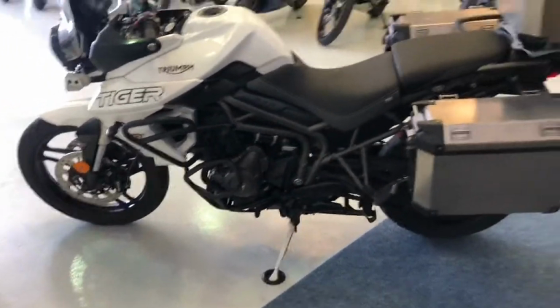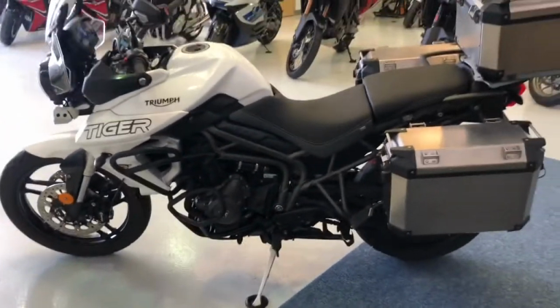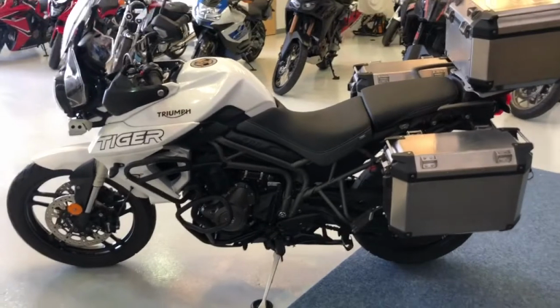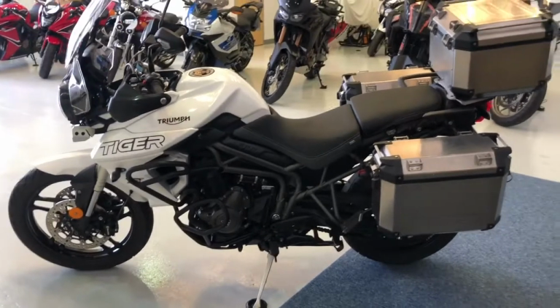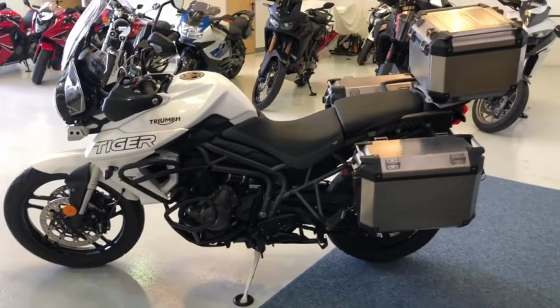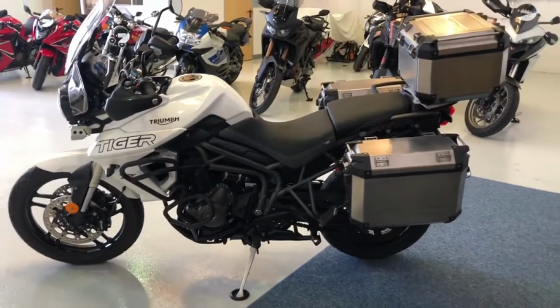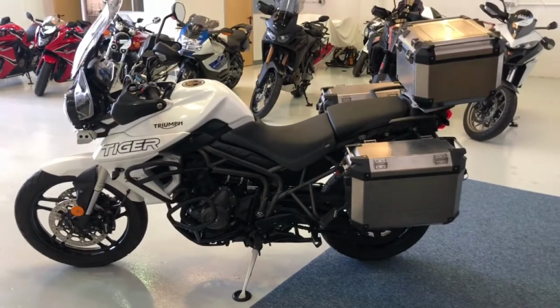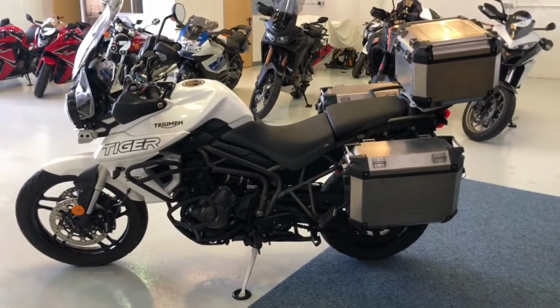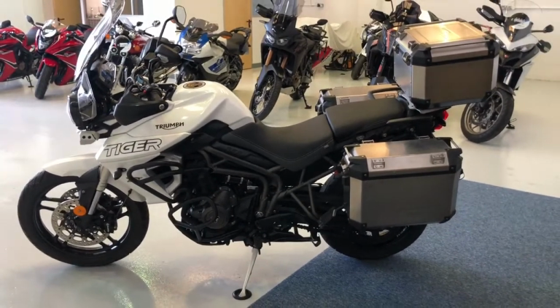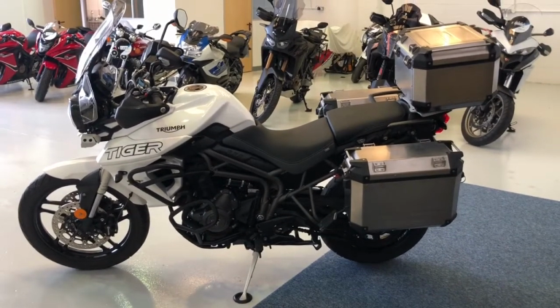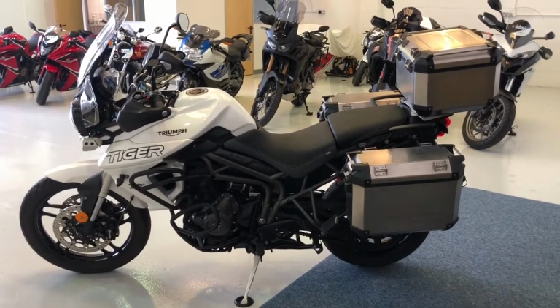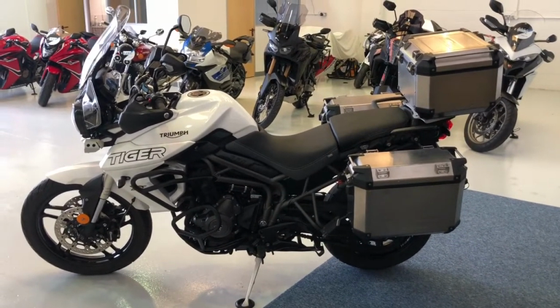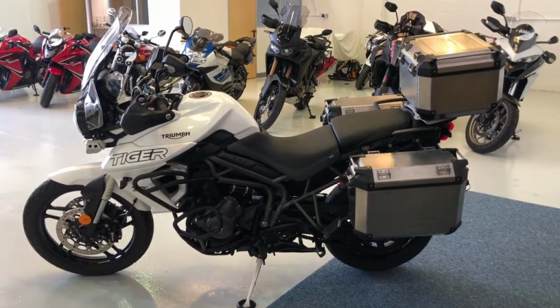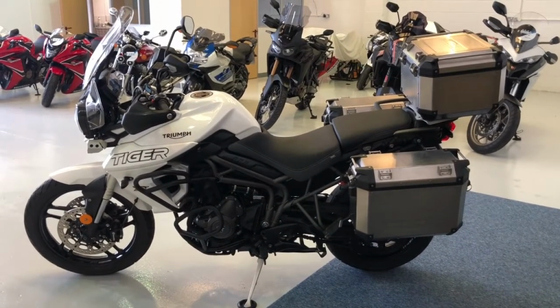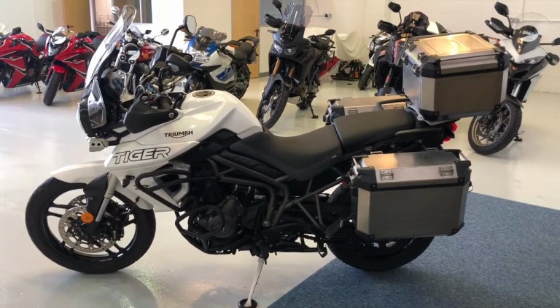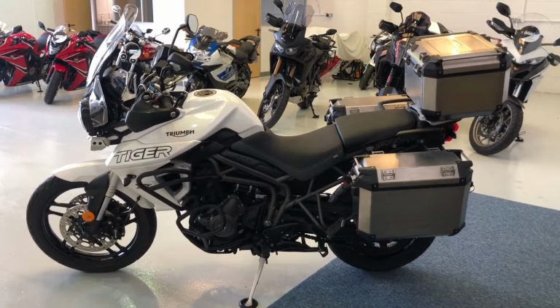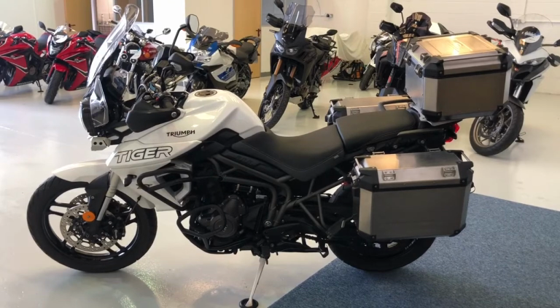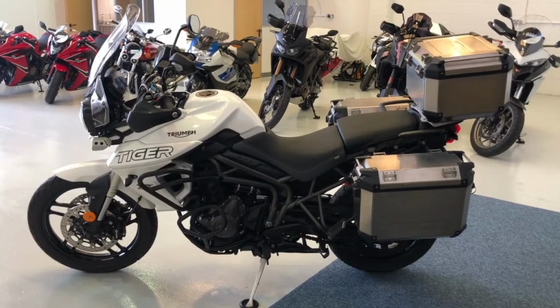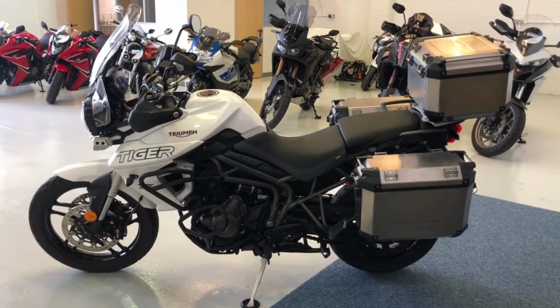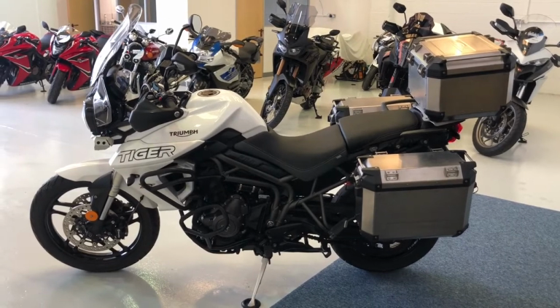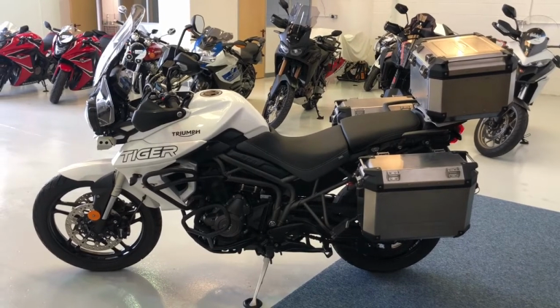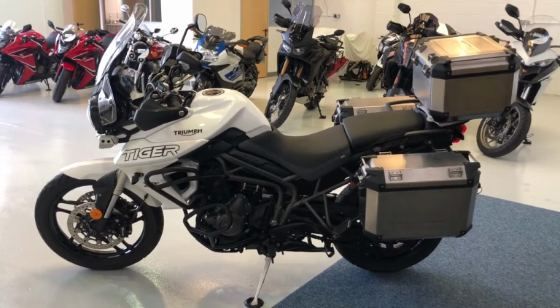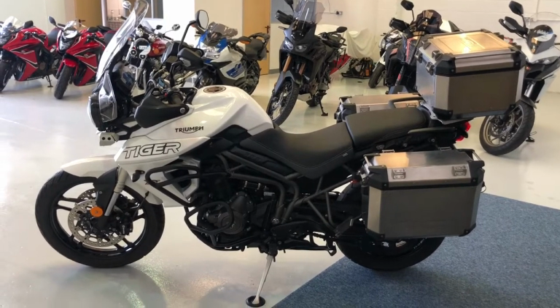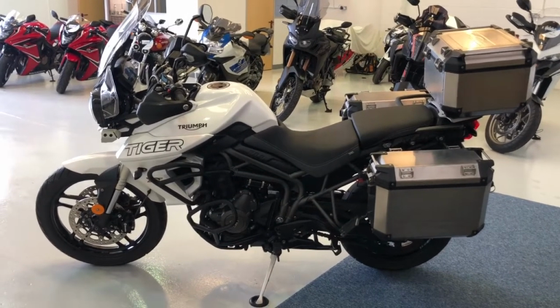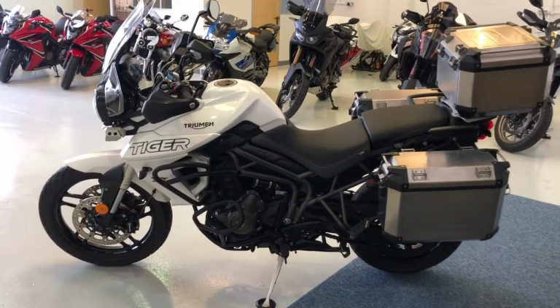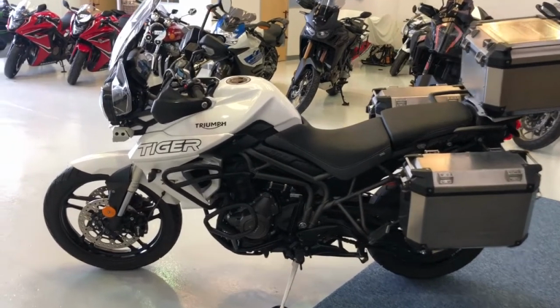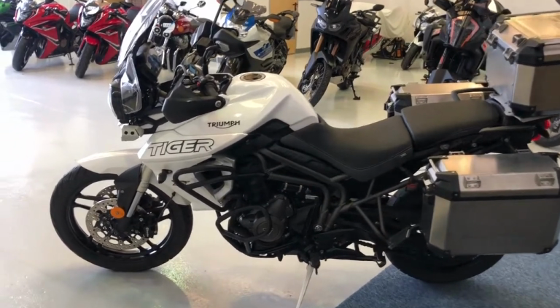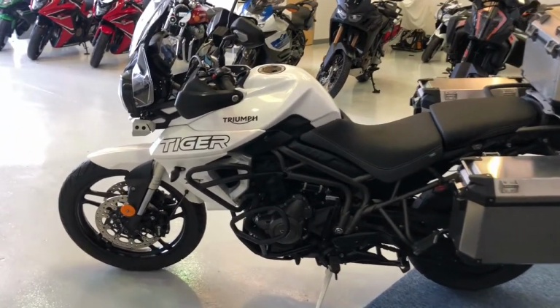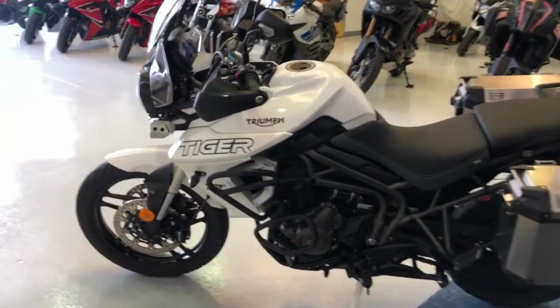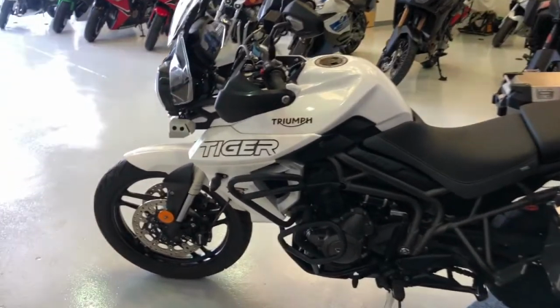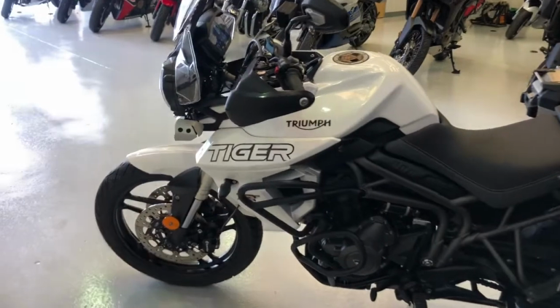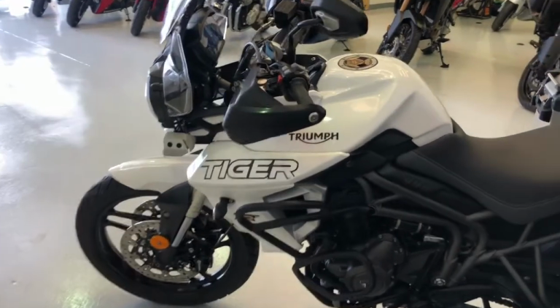This one also has the addition of the three-box pannier and top box system from Triumph — that's the Expedition panniers and top box, so they're the aluminium cases rather than the plastic ones. Fantastic looking and very practical.